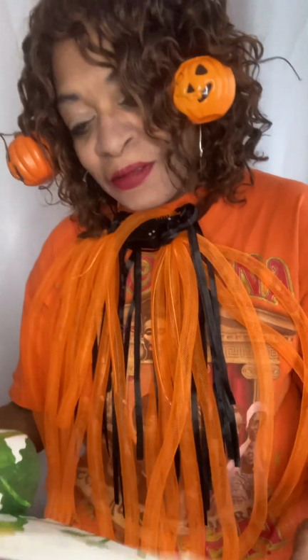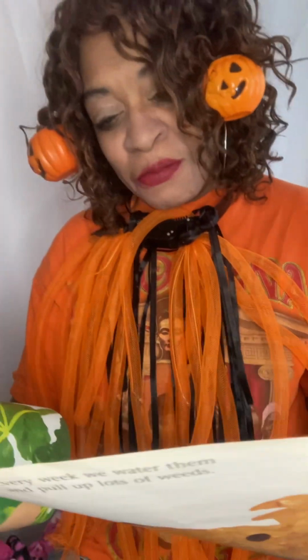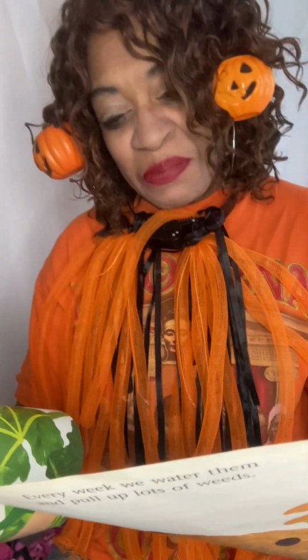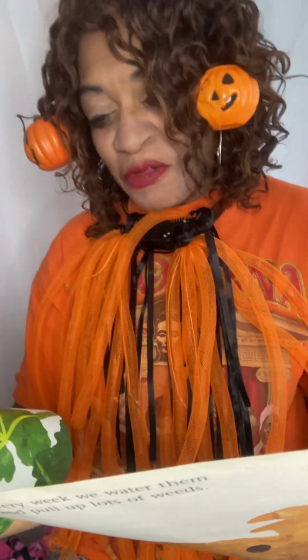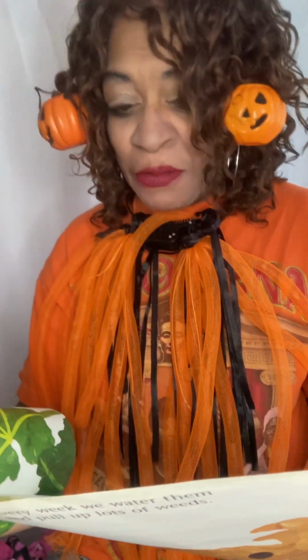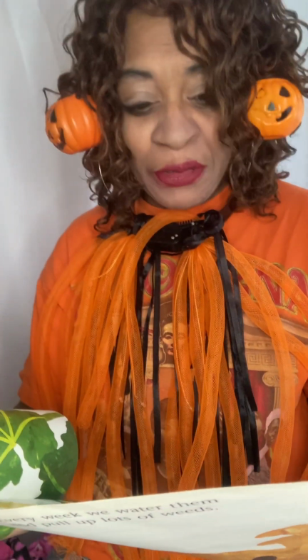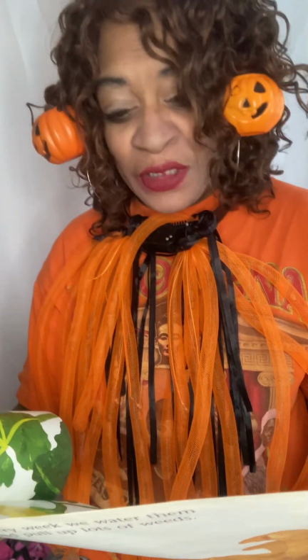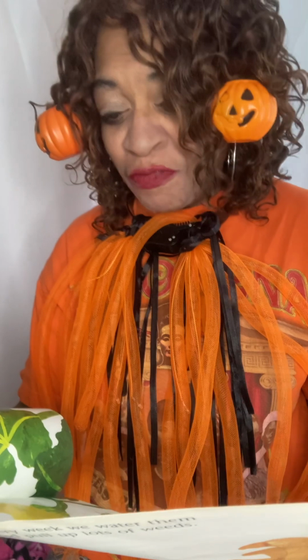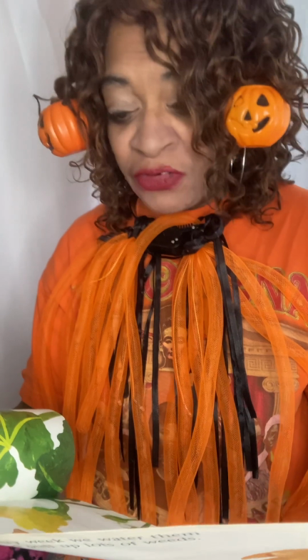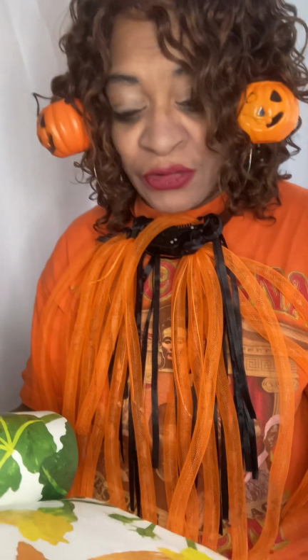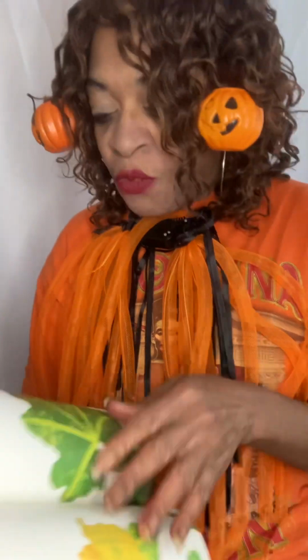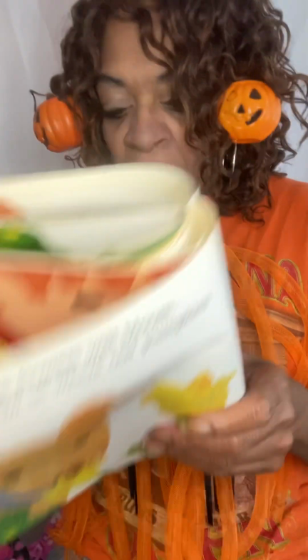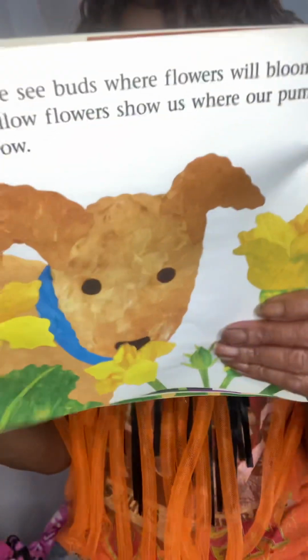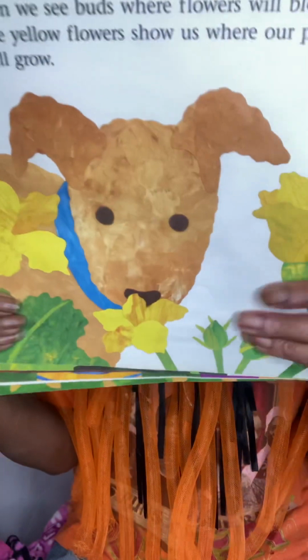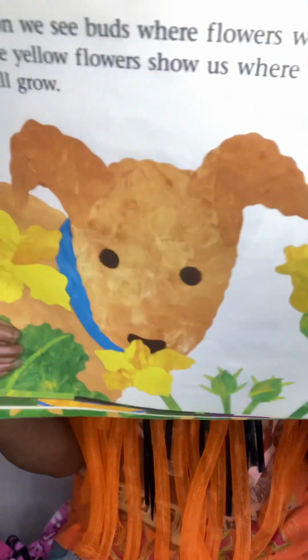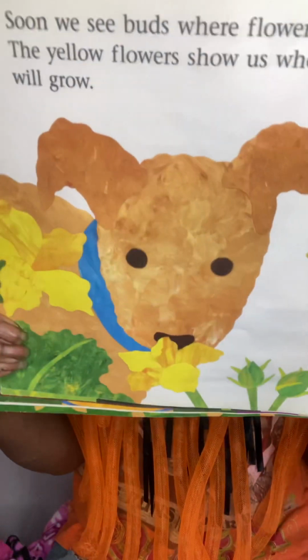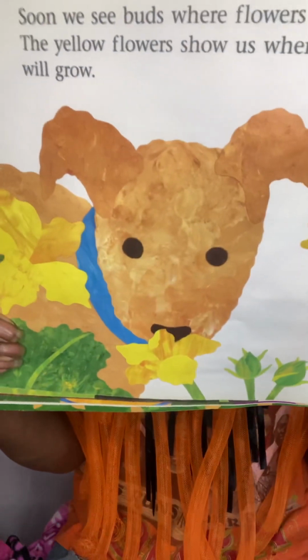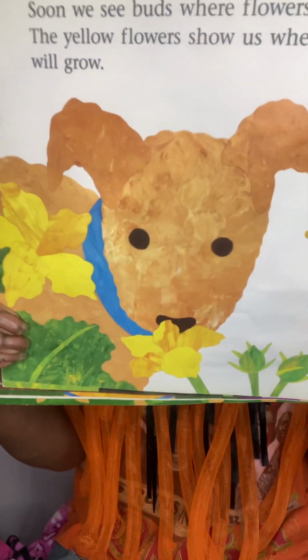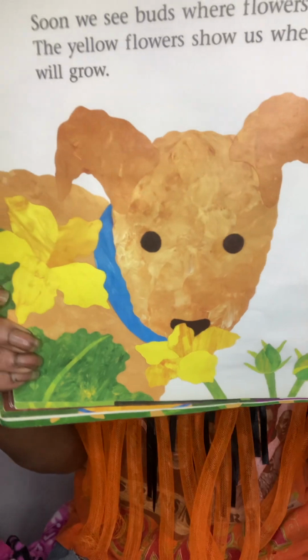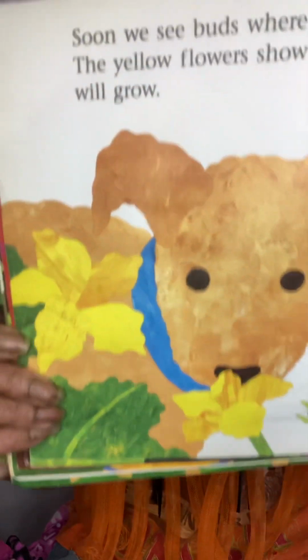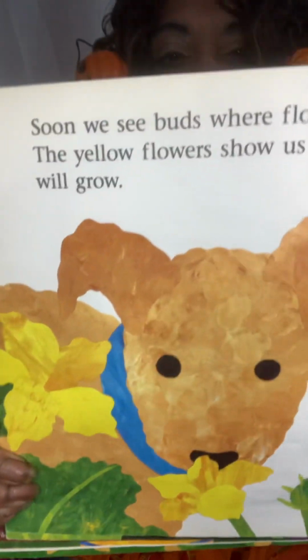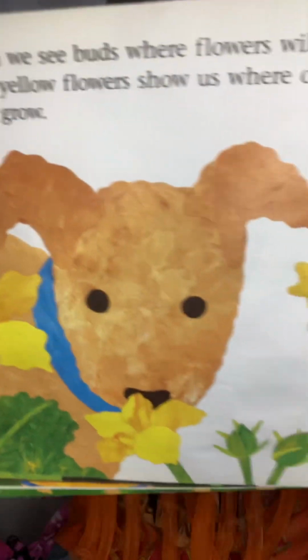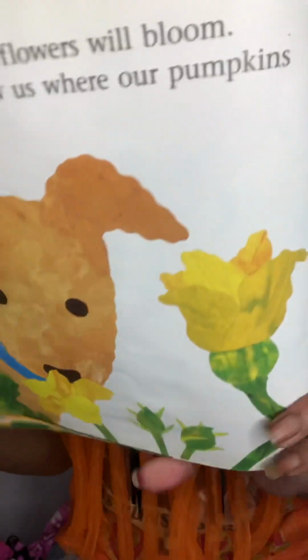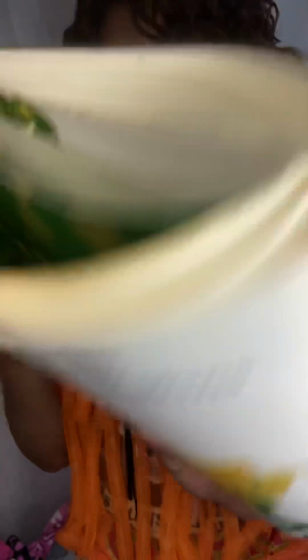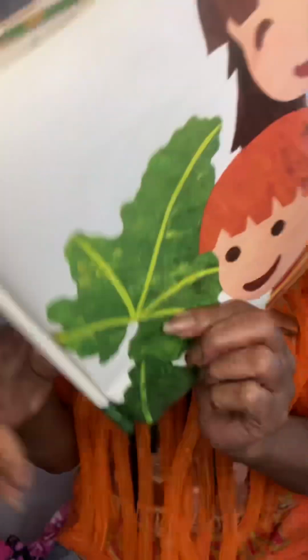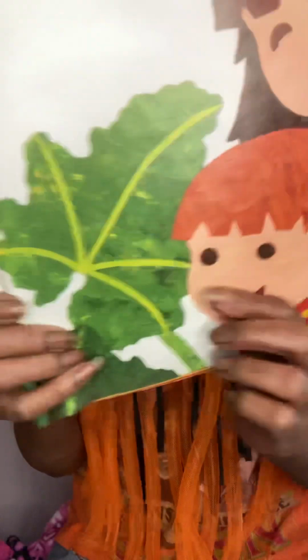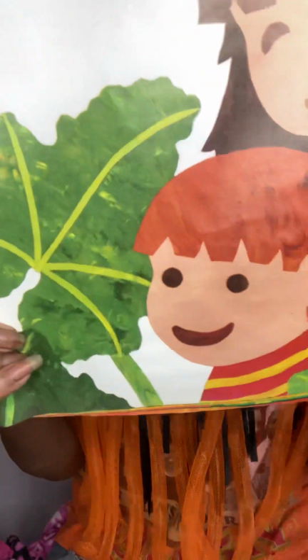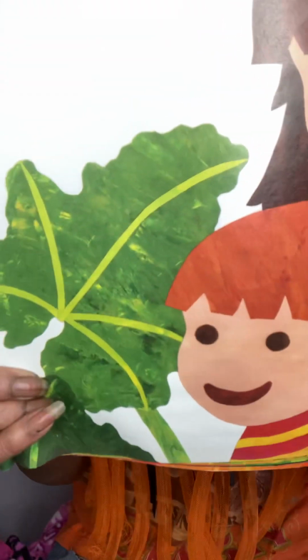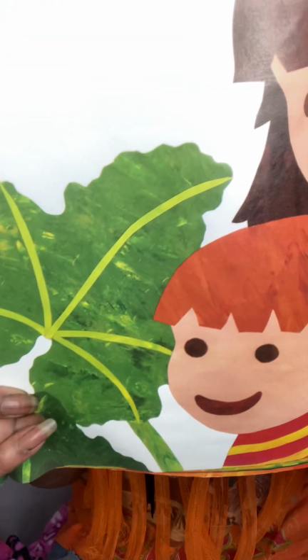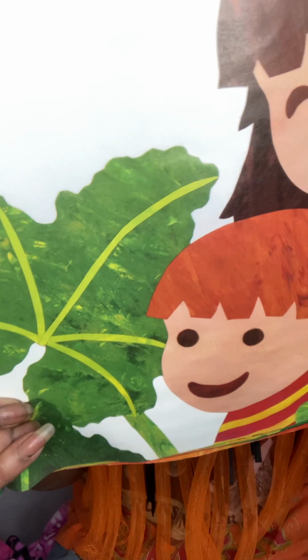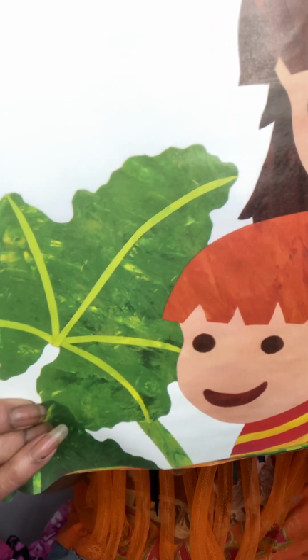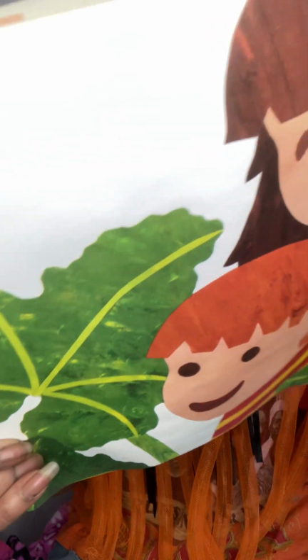Soon, we see buds where flowers will bloom. The yellow flowers show us where our pumpkins will grow. Those yellow flowers are there for a reason — they're going to show us where our pumpkins are going to be.